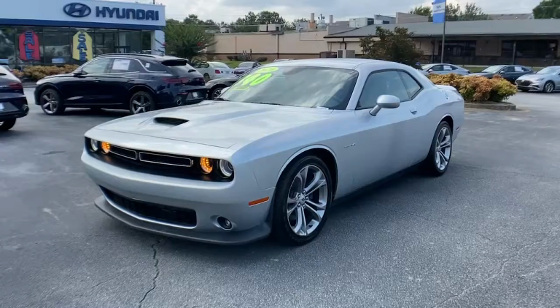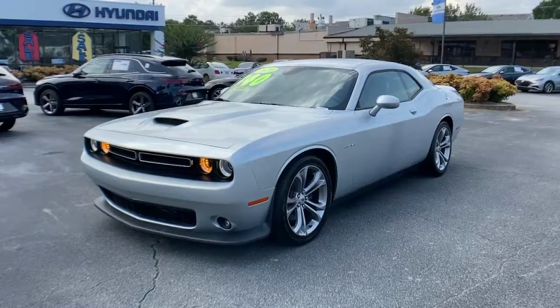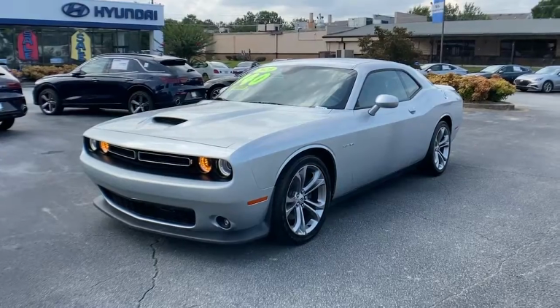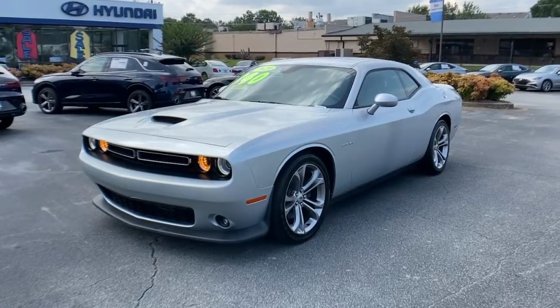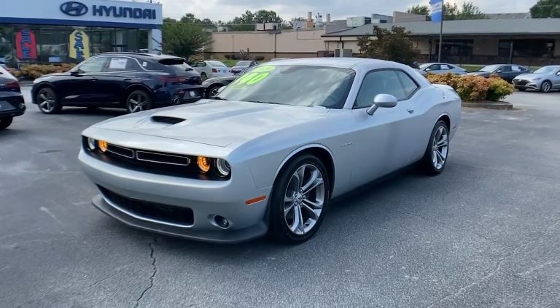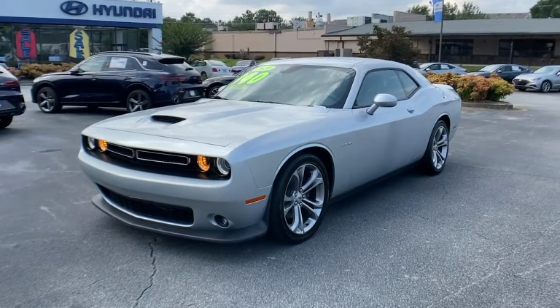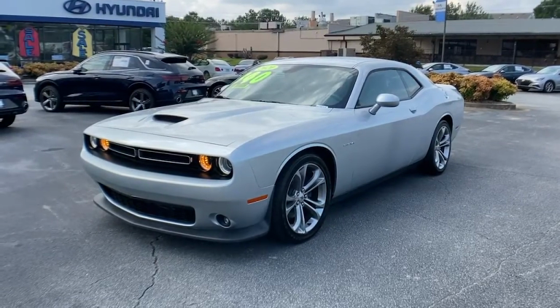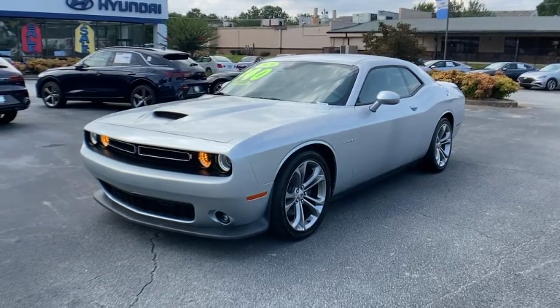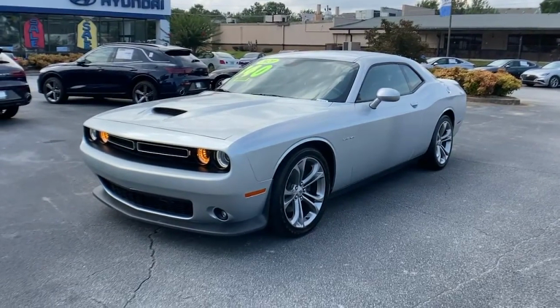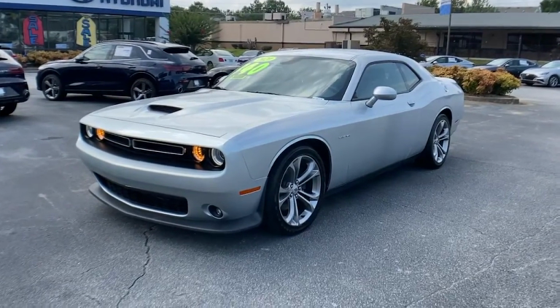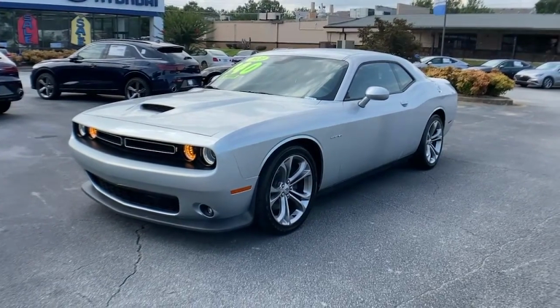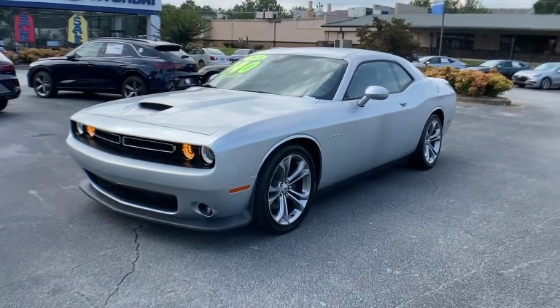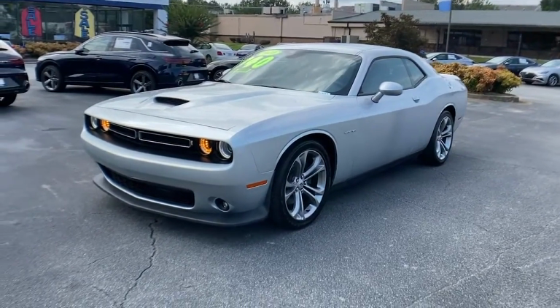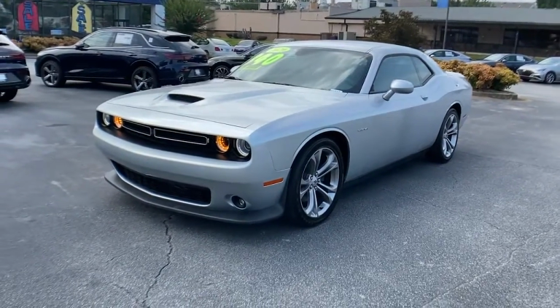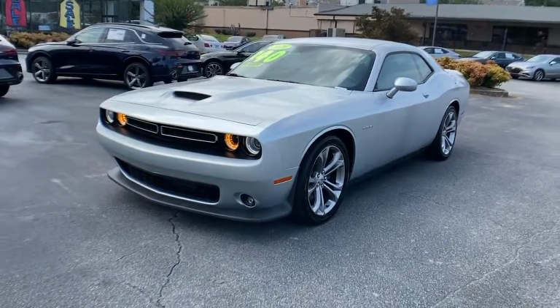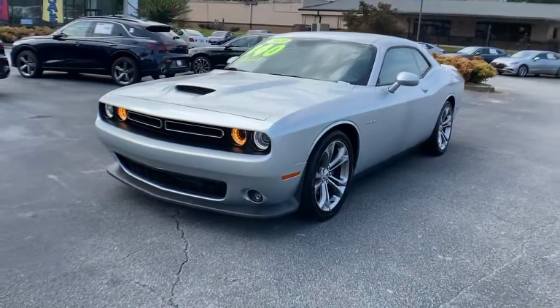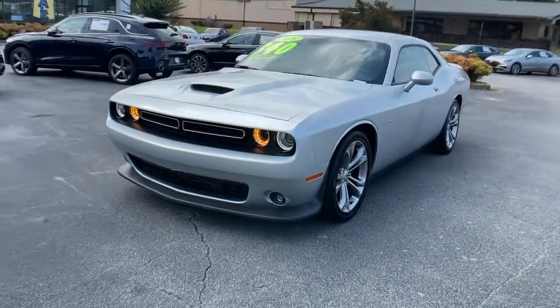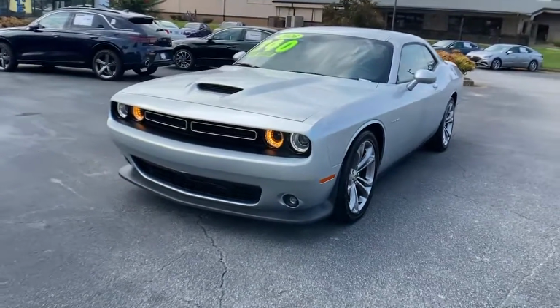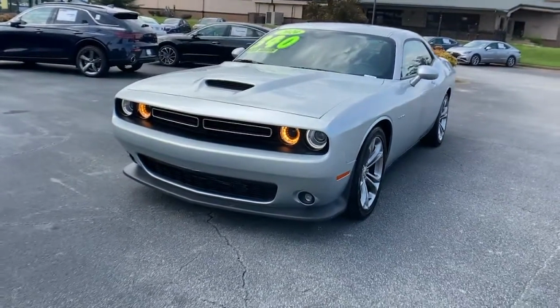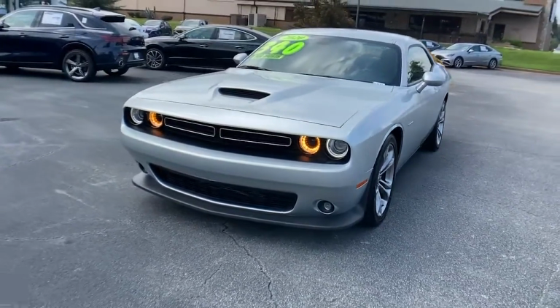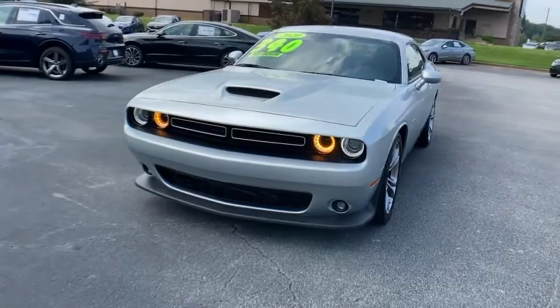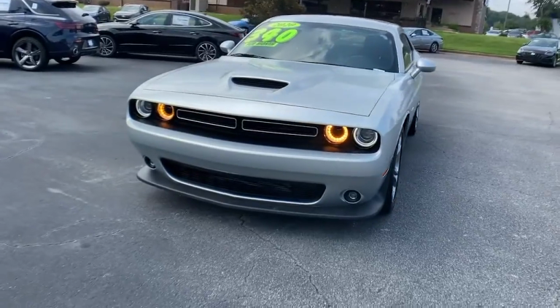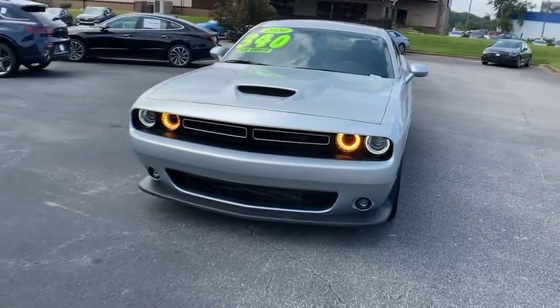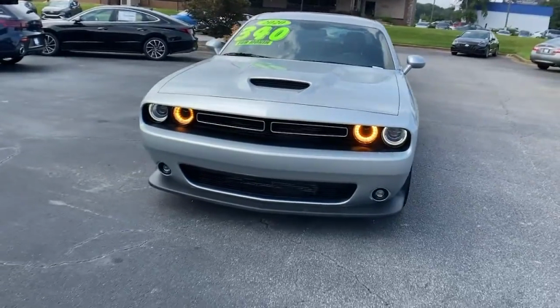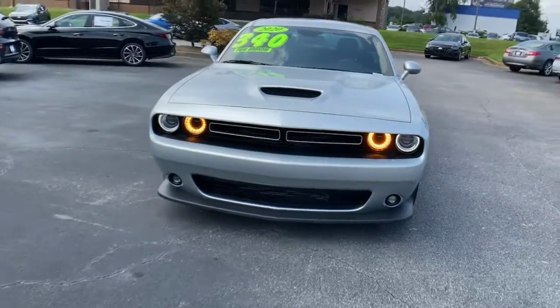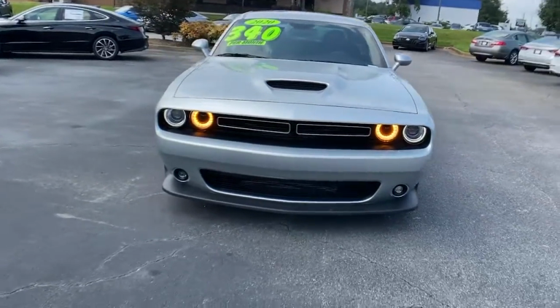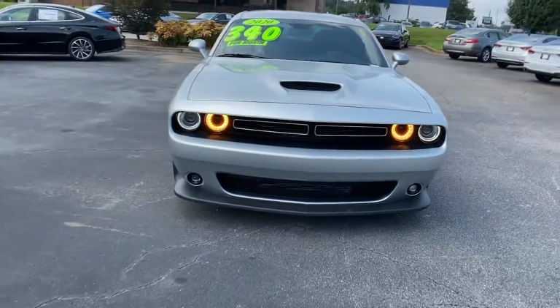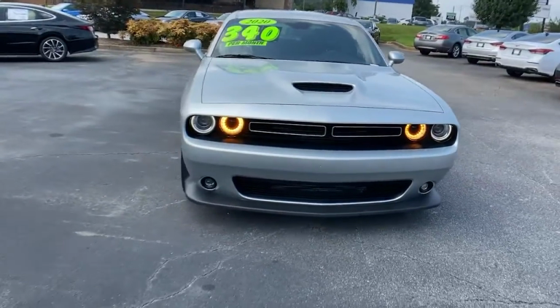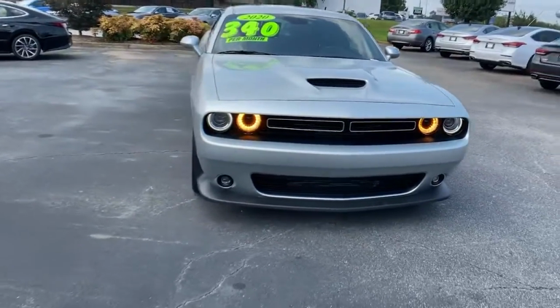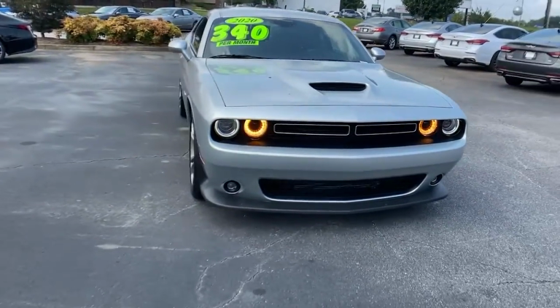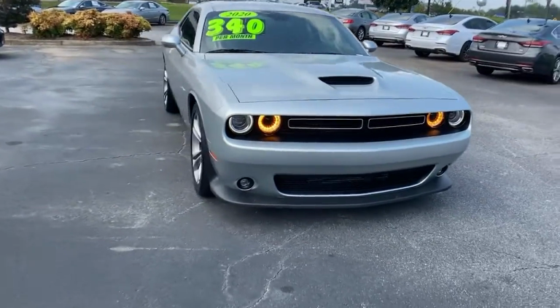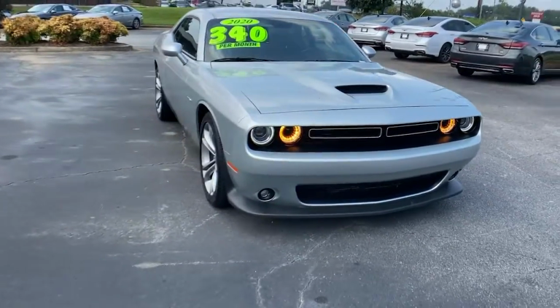Check out this 2020 Dodge Challenger. This vehicle still has fewer than 20,000 miles on the clock, so it won't last long.